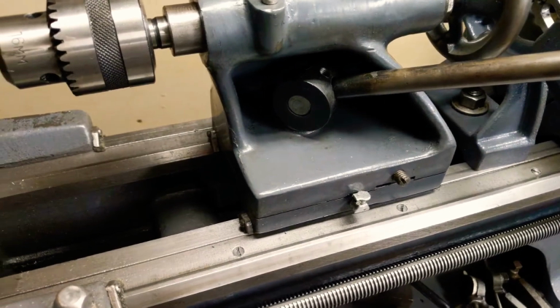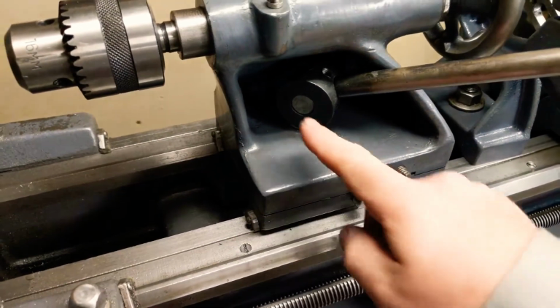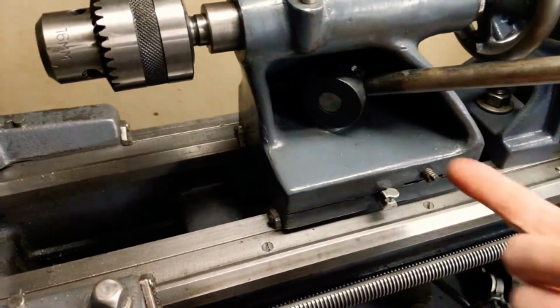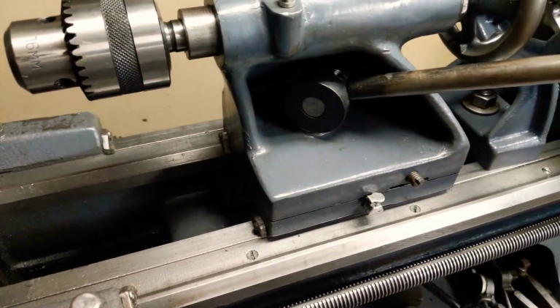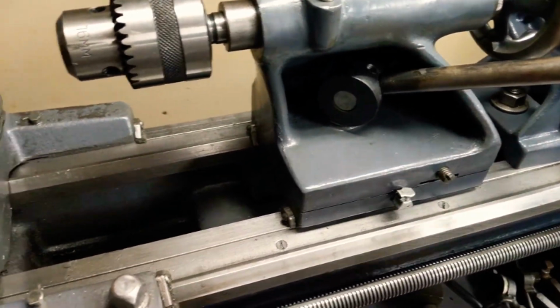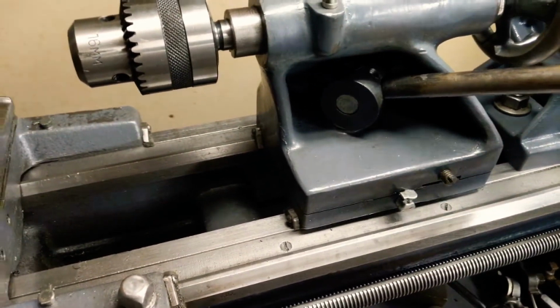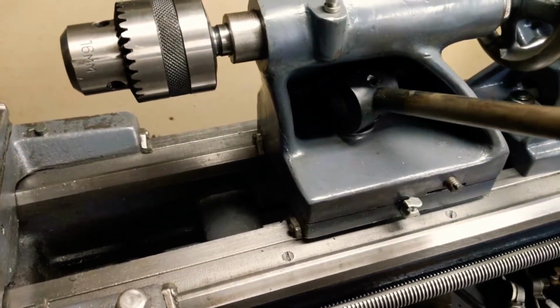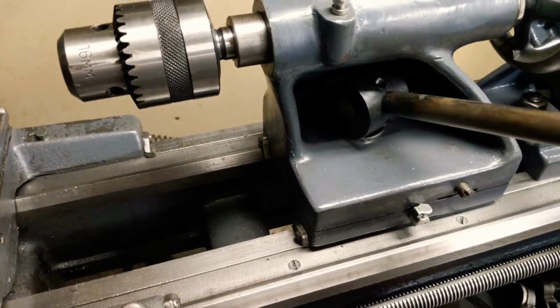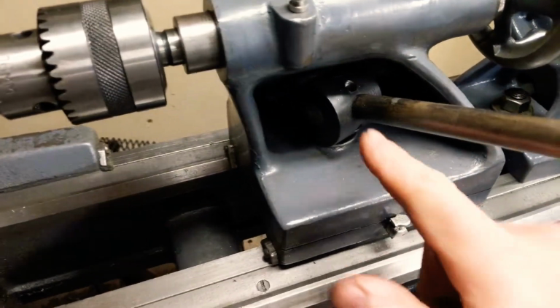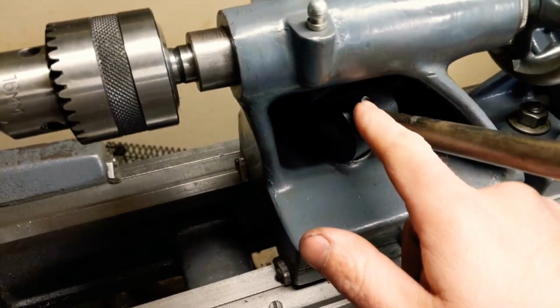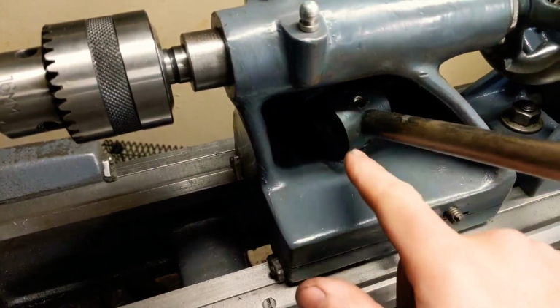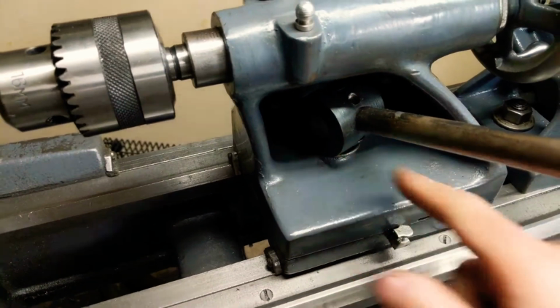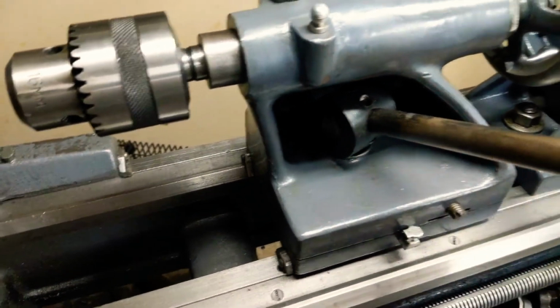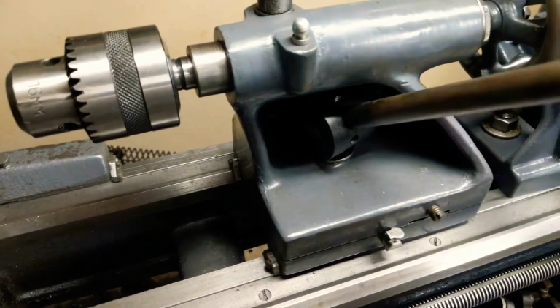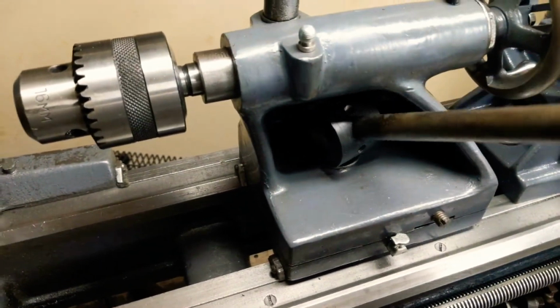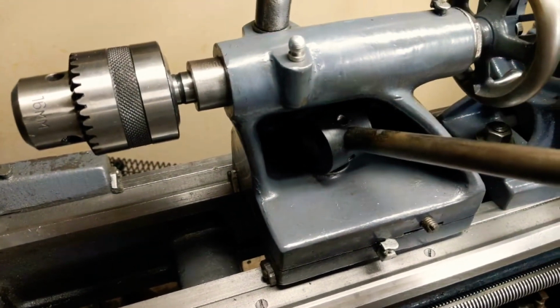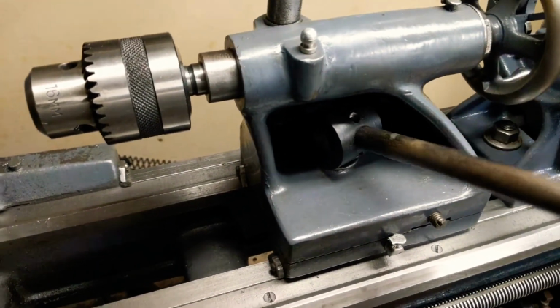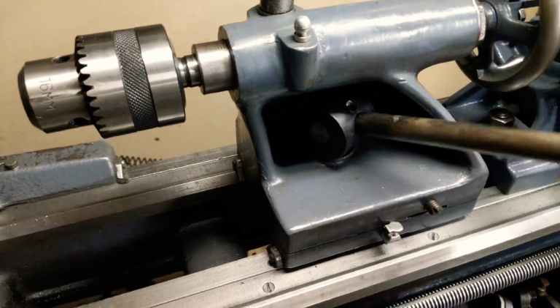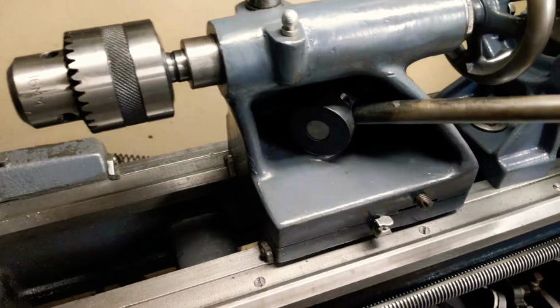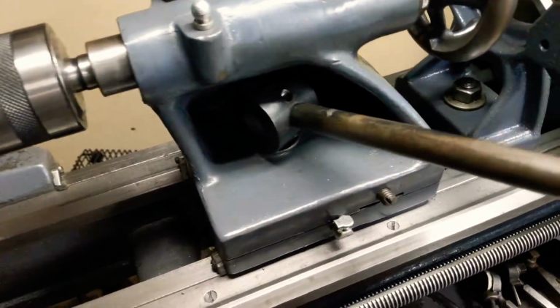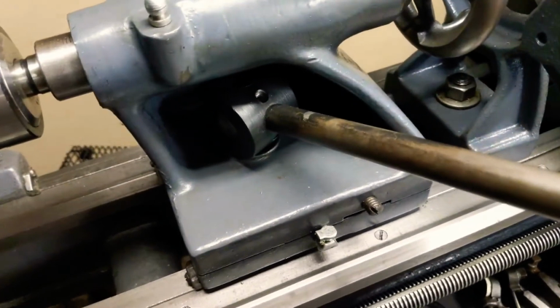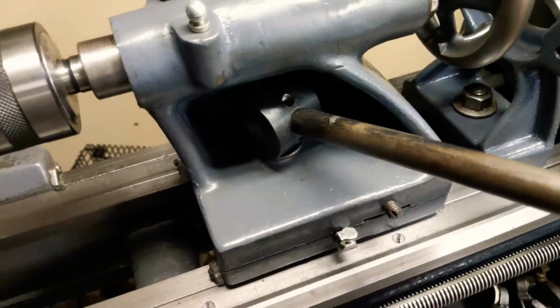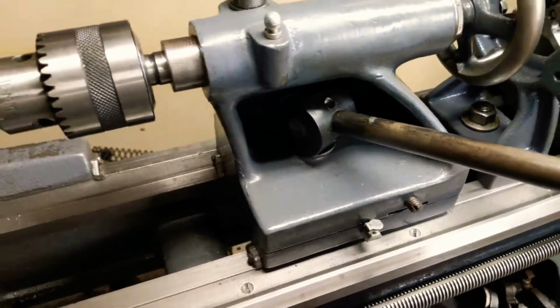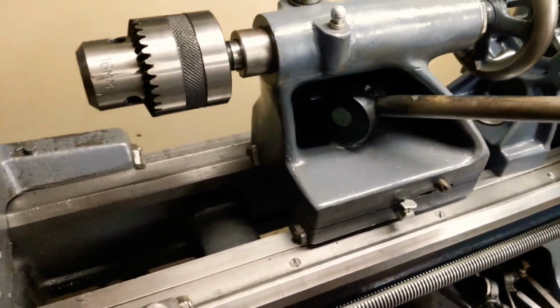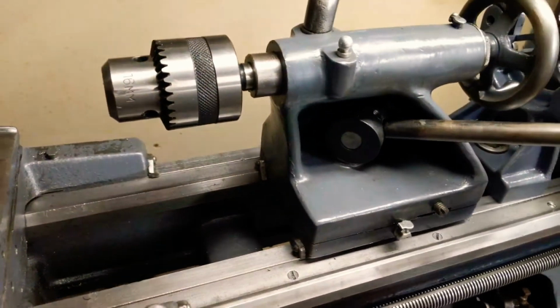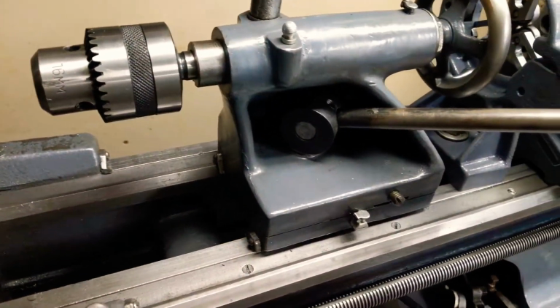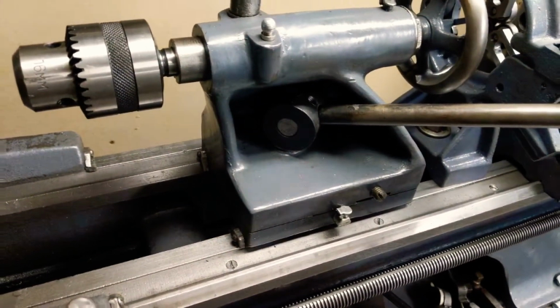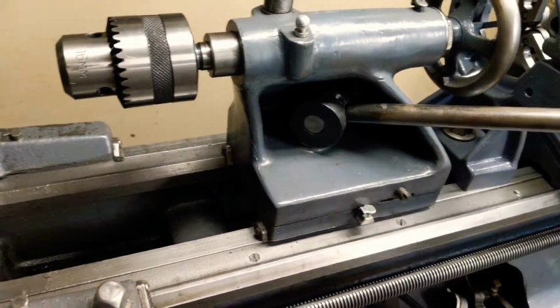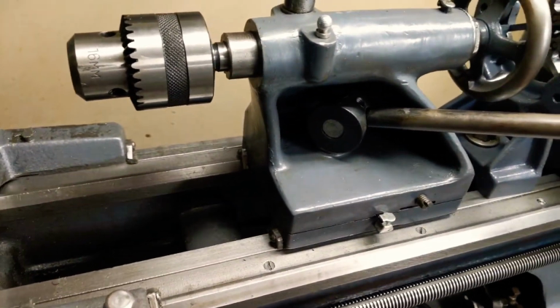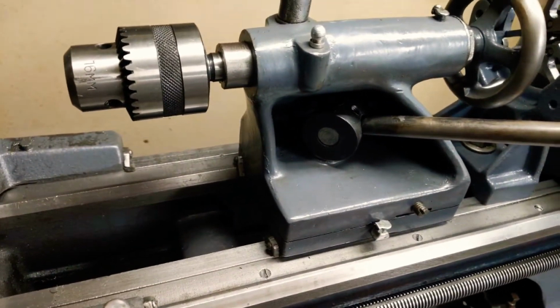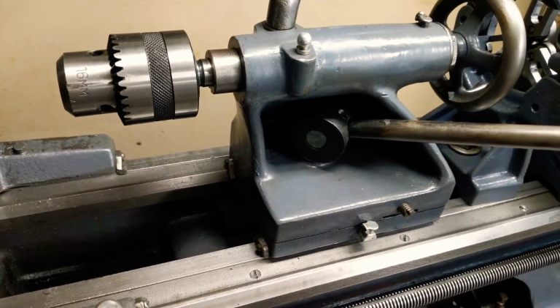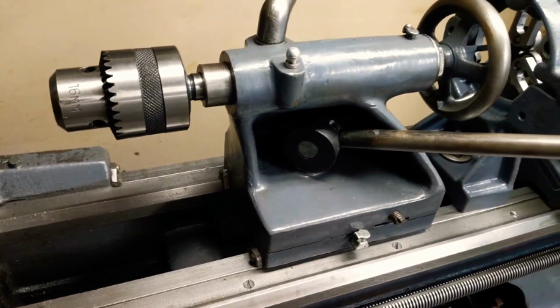It's just a piece of rod threaded, and as you can see I did mess up a few times here trying to find out exactly where the lever would be at its best angle. It's pretty easy to make and gives you a really quick adjustment of your tailstock.